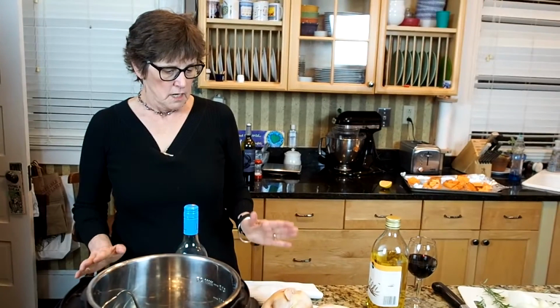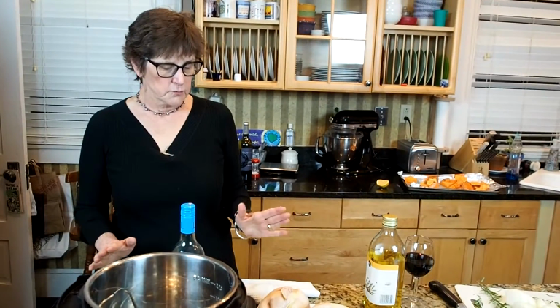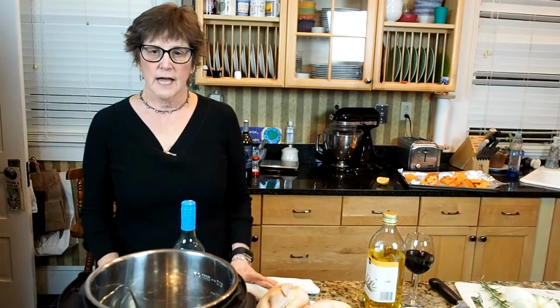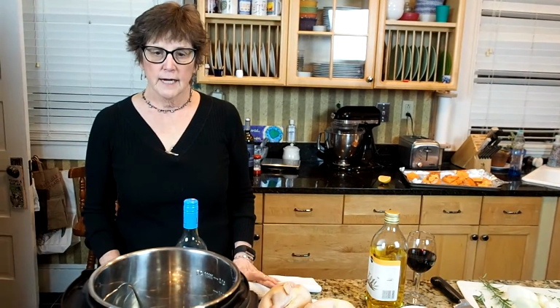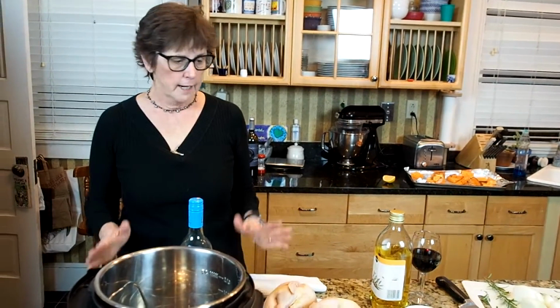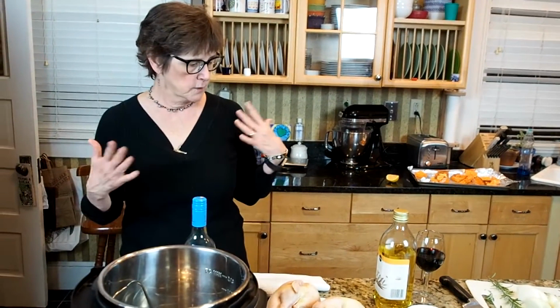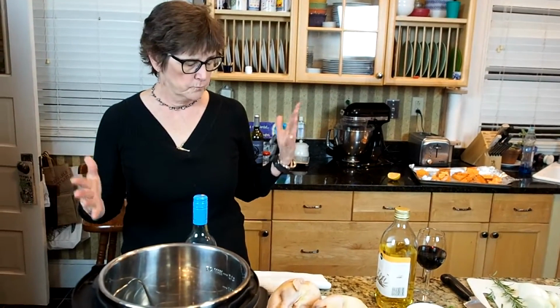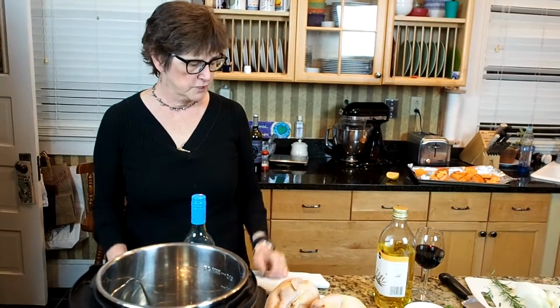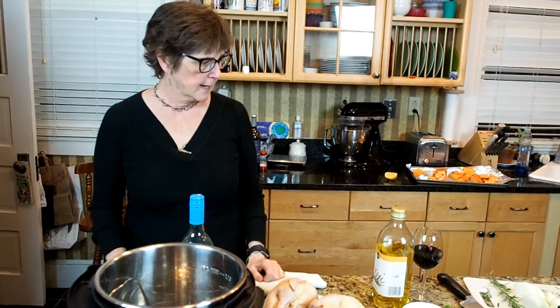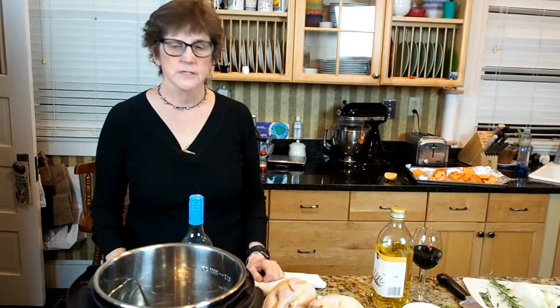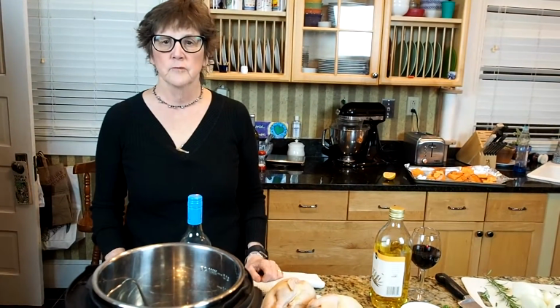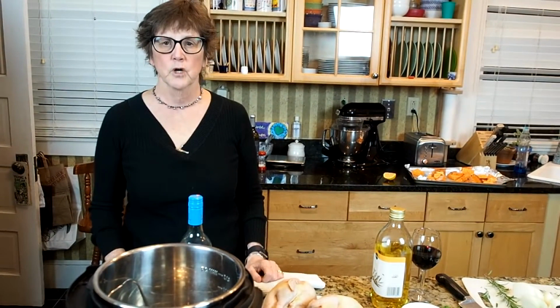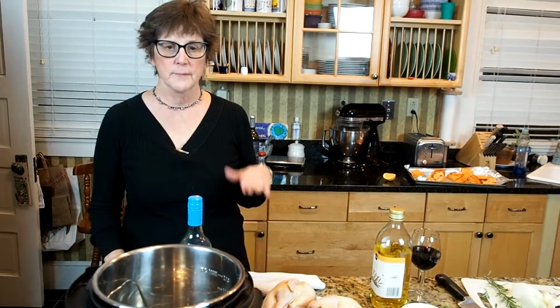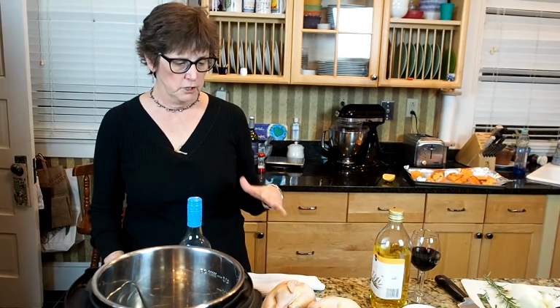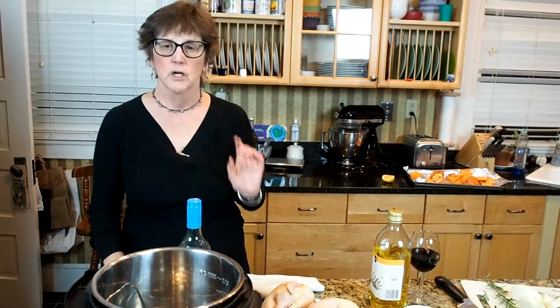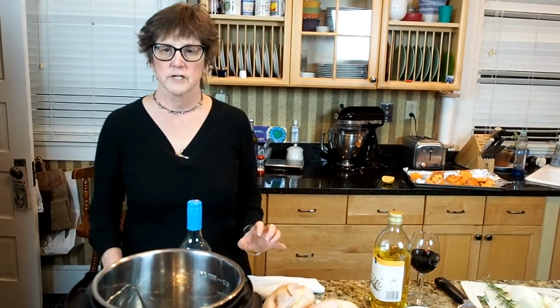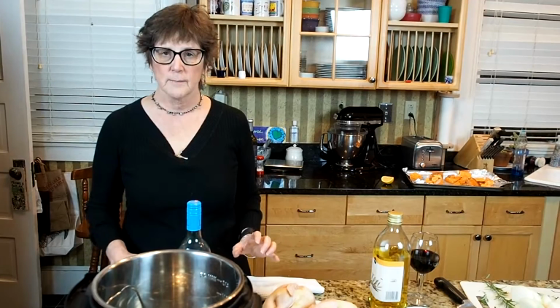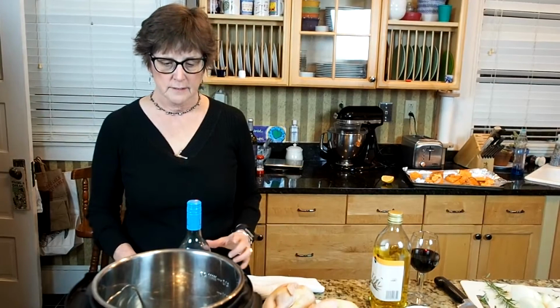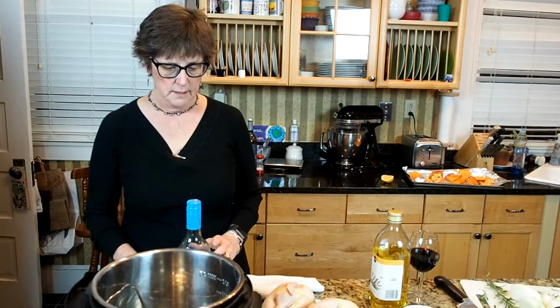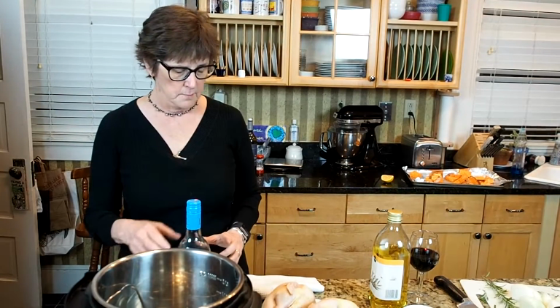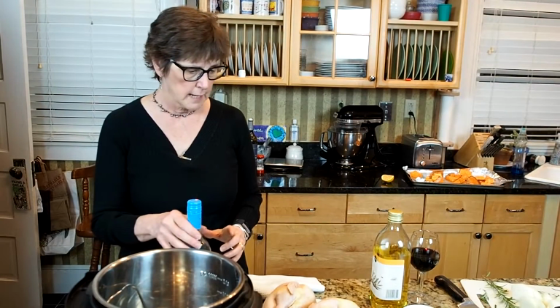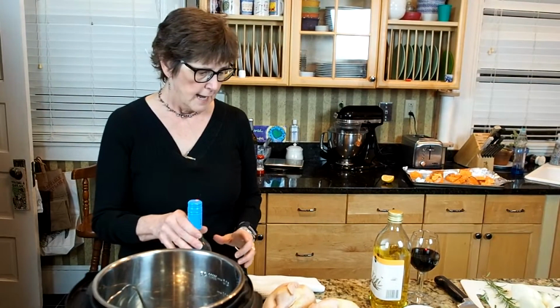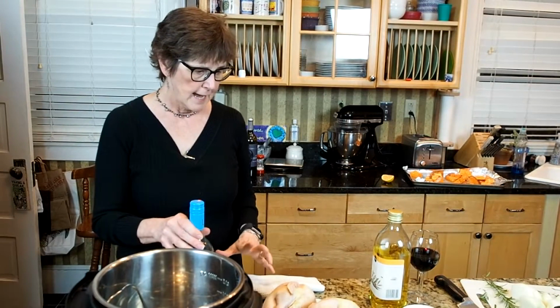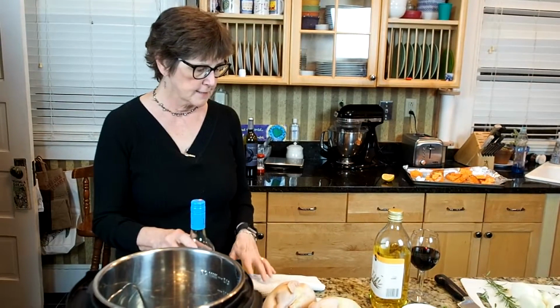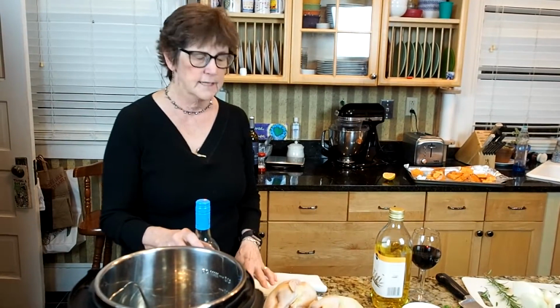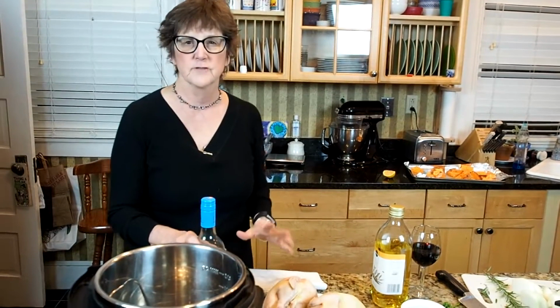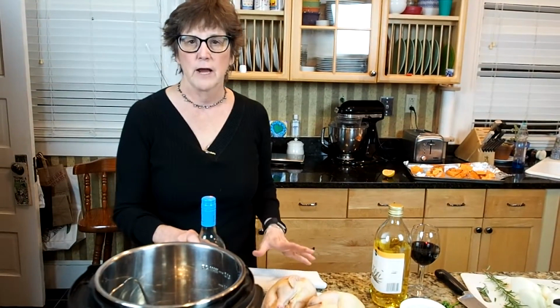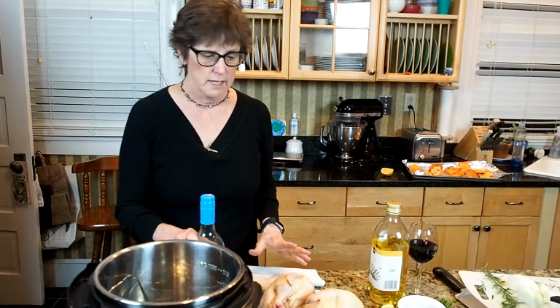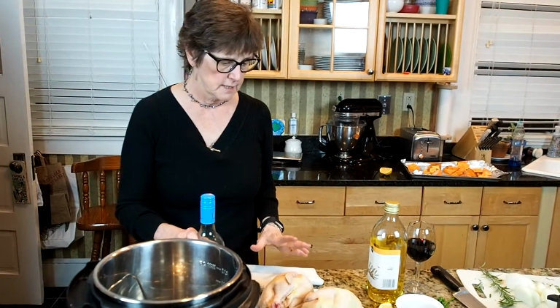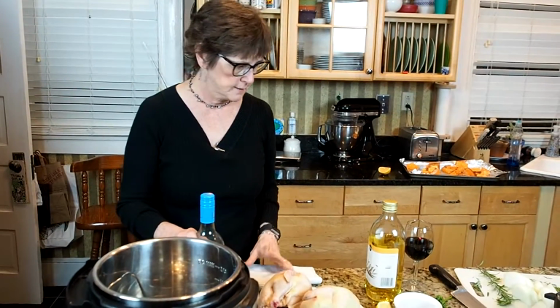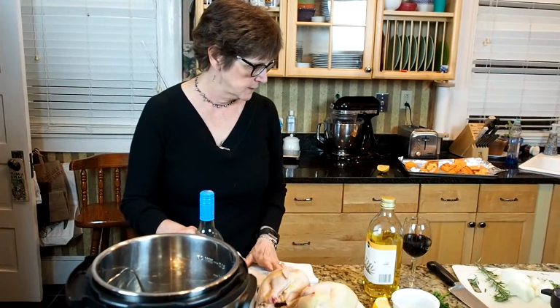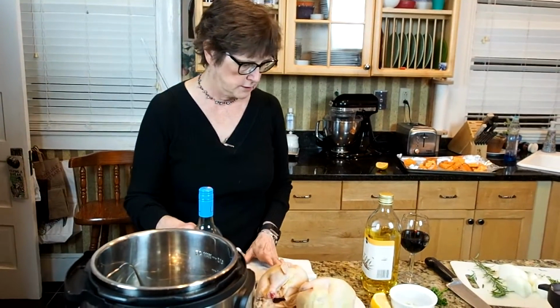Tonight, it's a Tuesday night. I just got home from work and I'm going to cook Cornish Game Hens in the Instant Pot. This is very easy and it's going to be delicious.